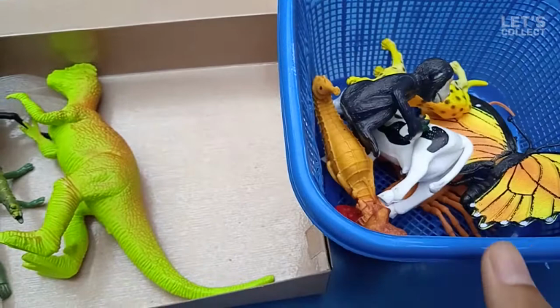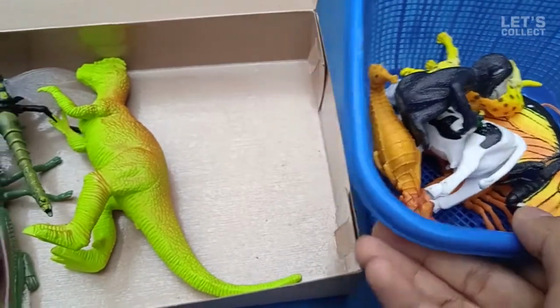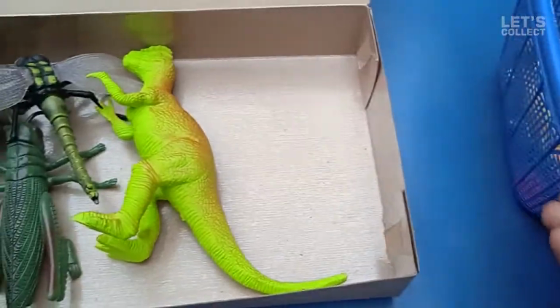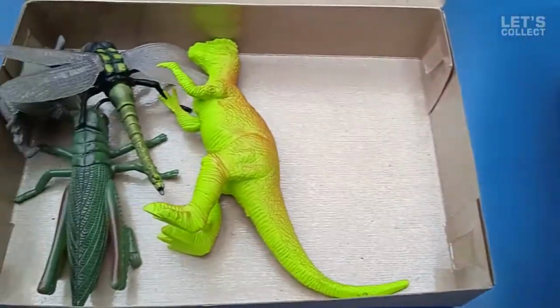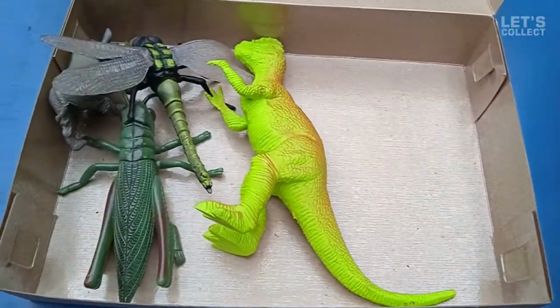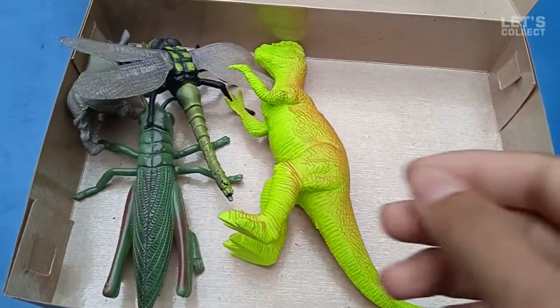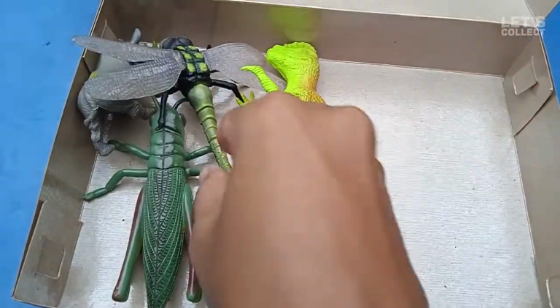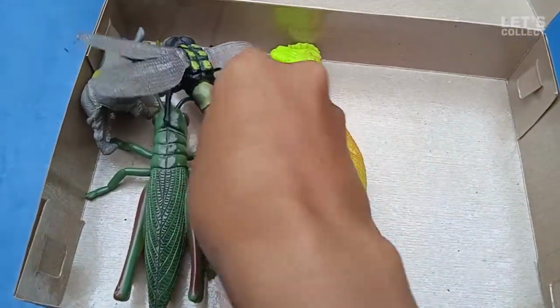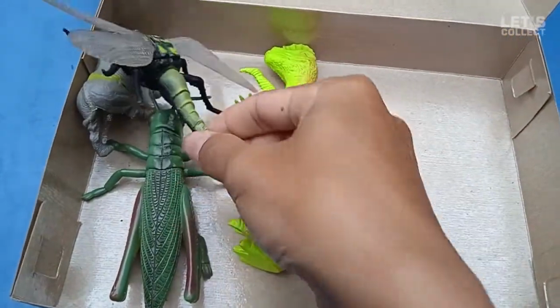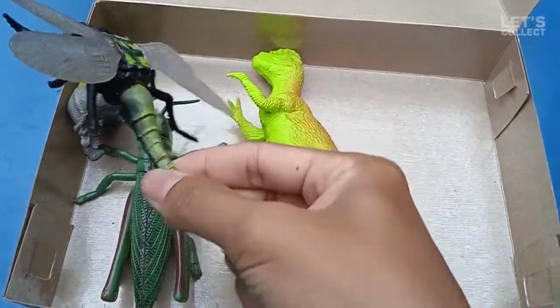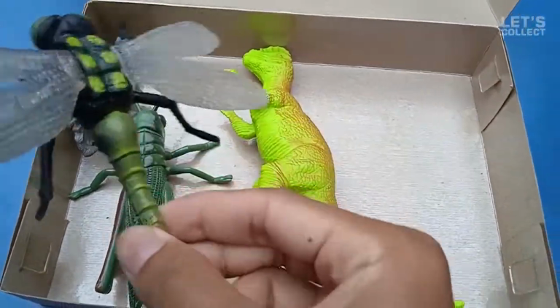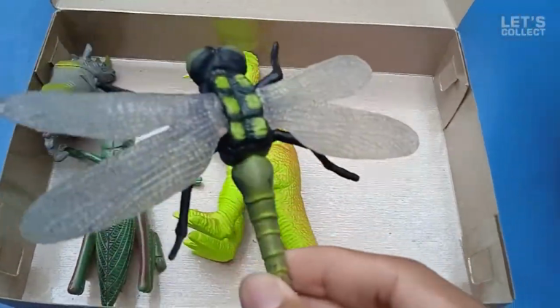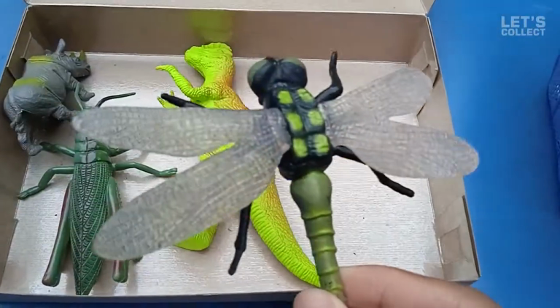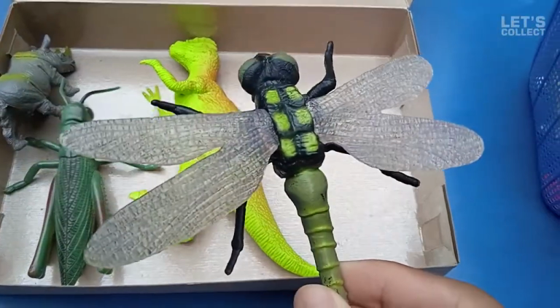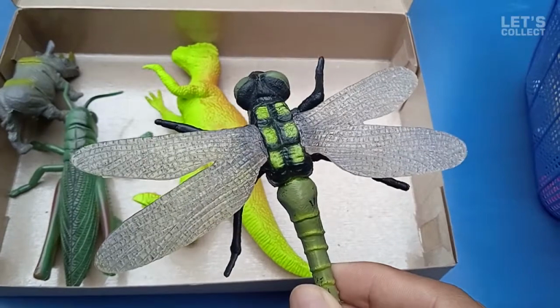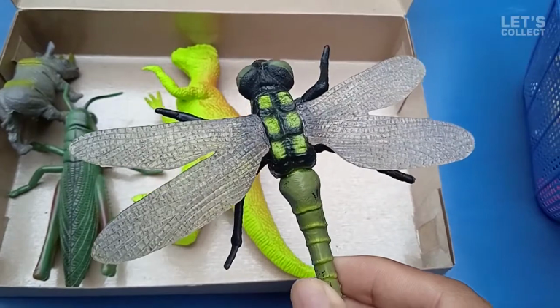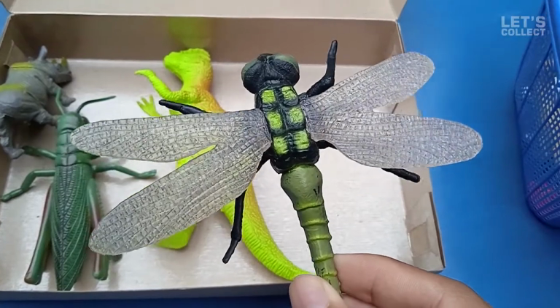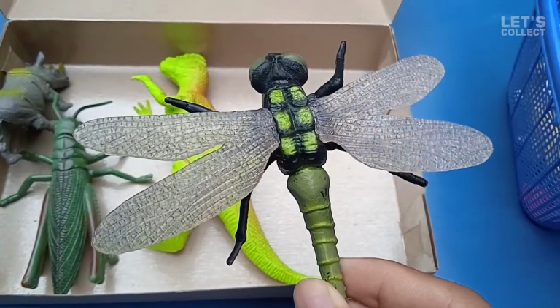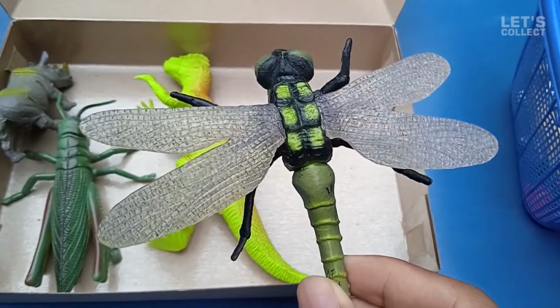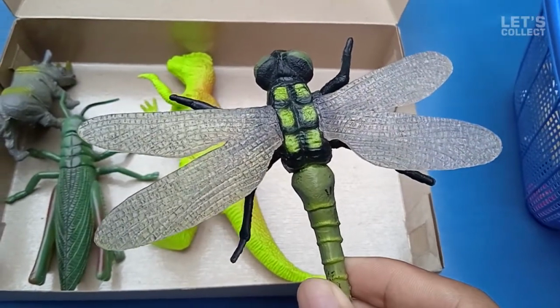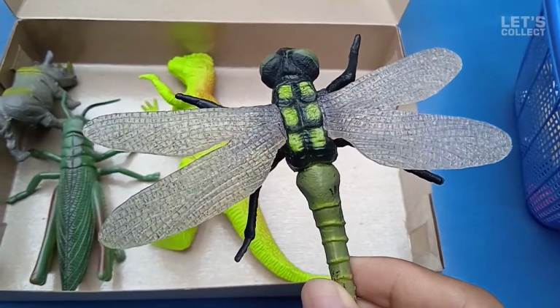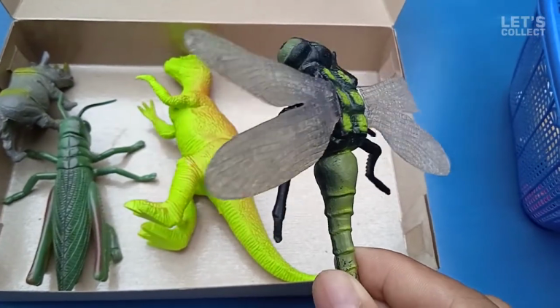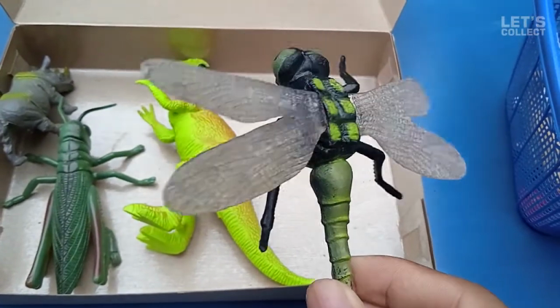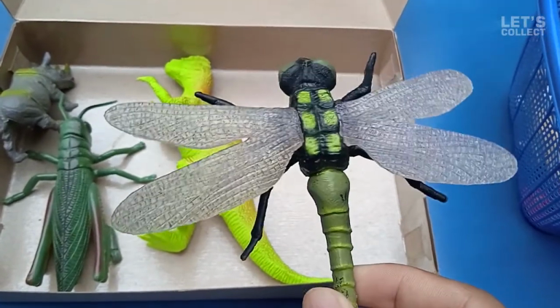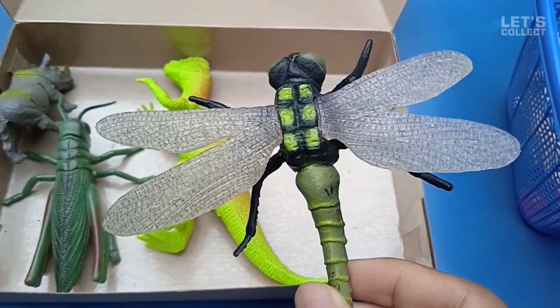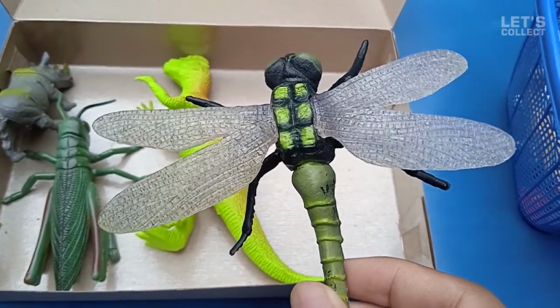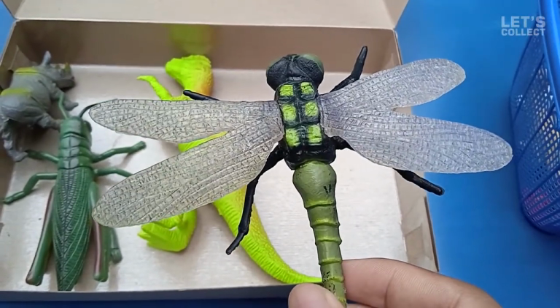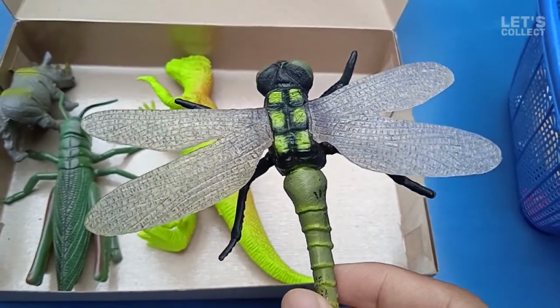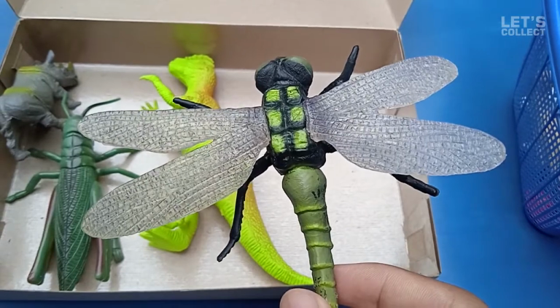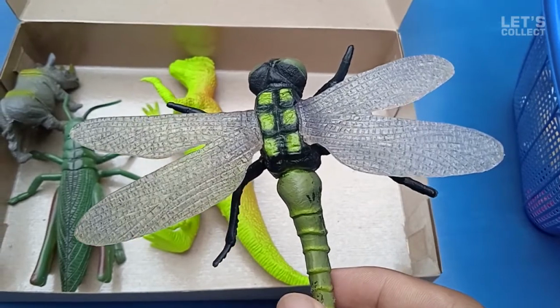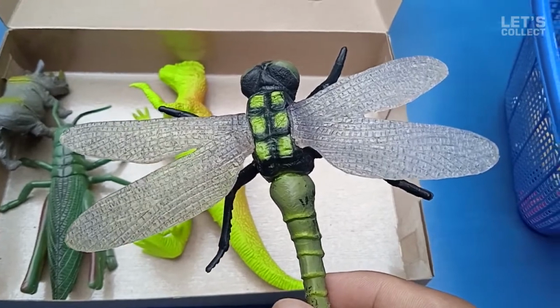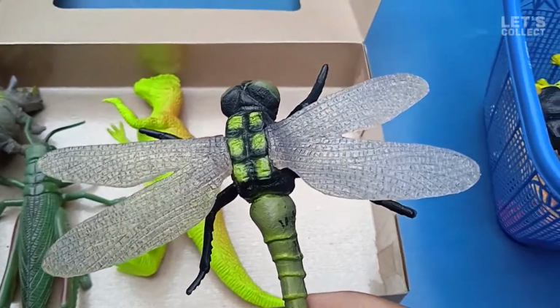Let's check it out again! Oh! What is this? Dragonfly! Wow! The dragonfly is so big! Cool!